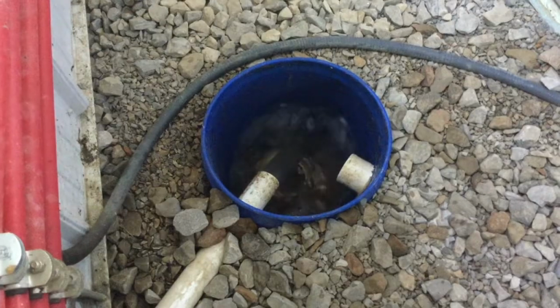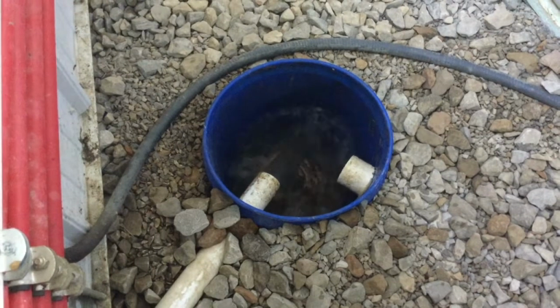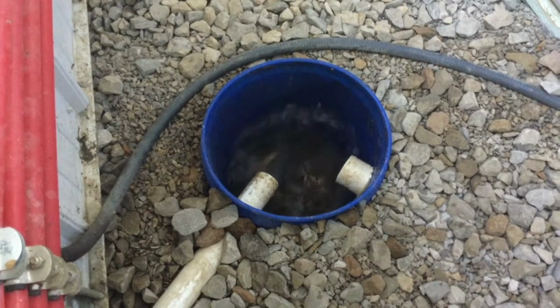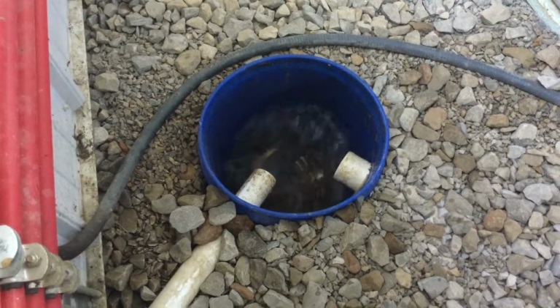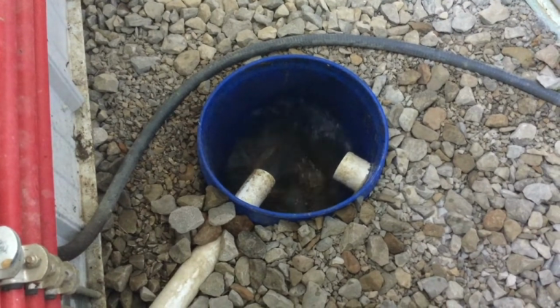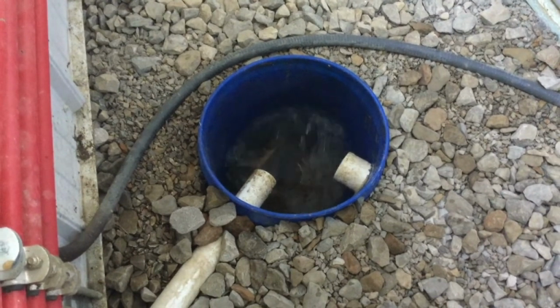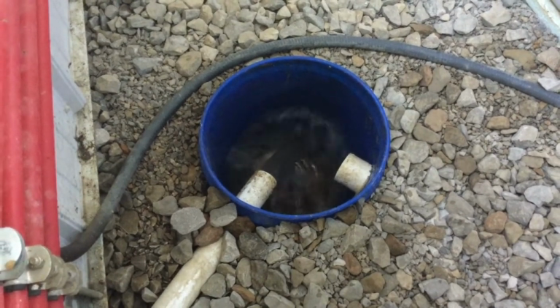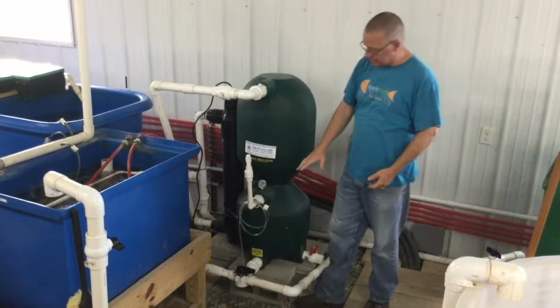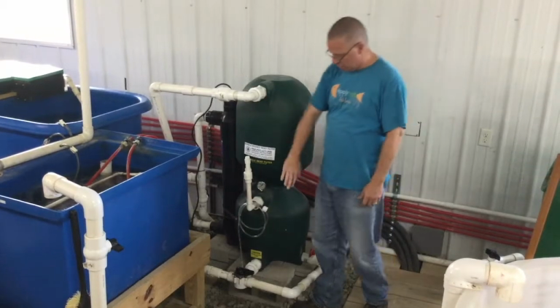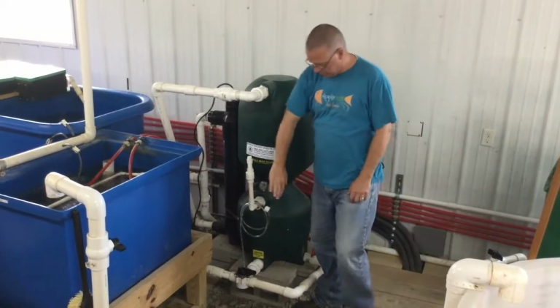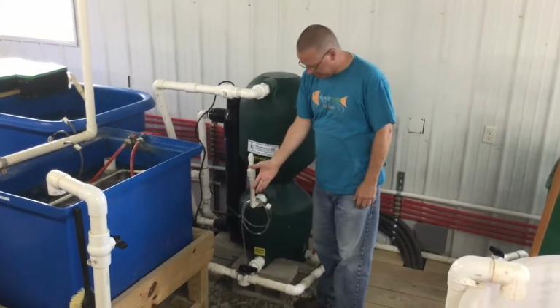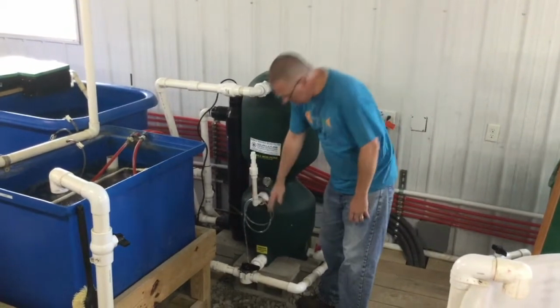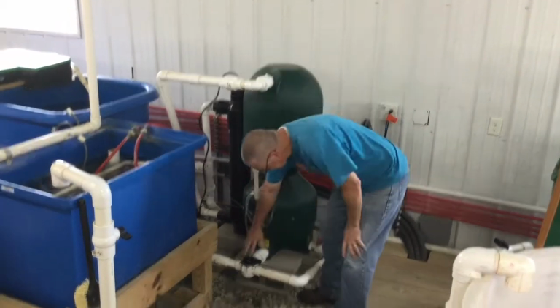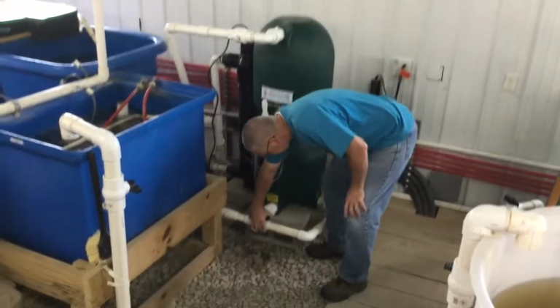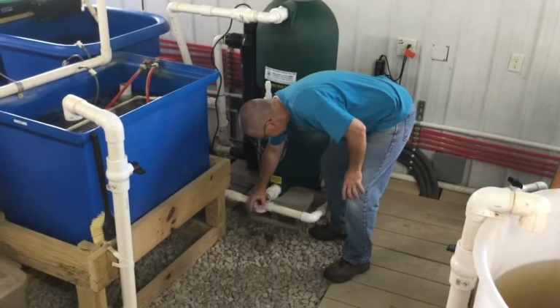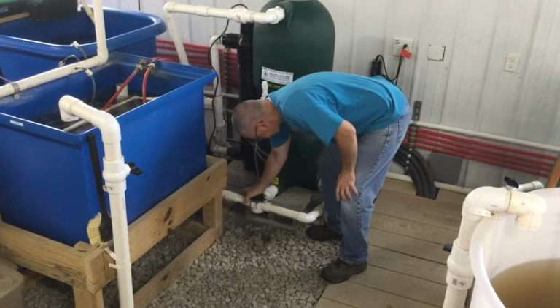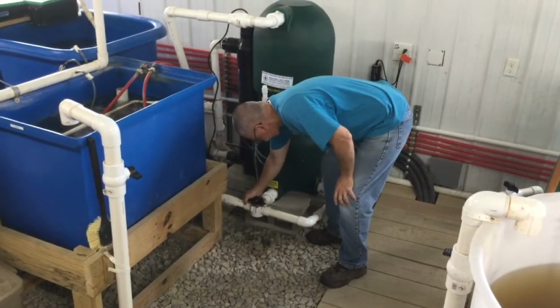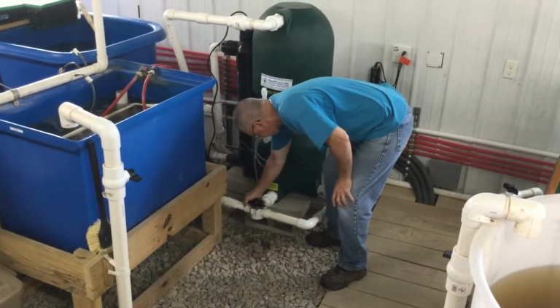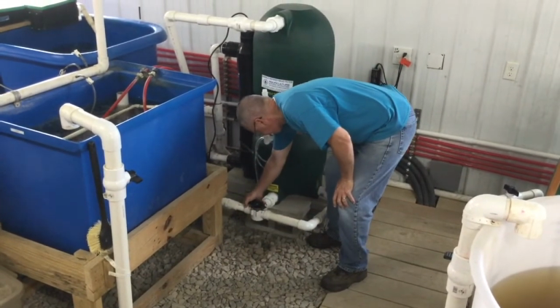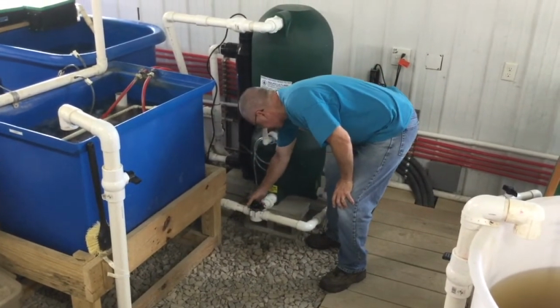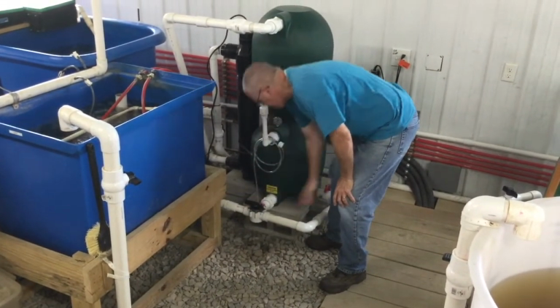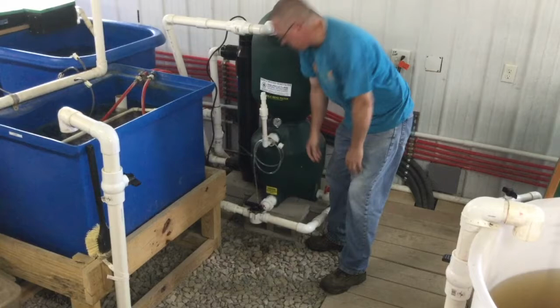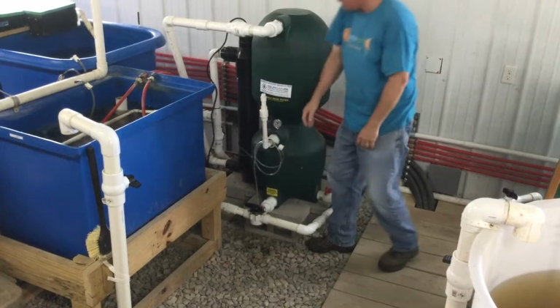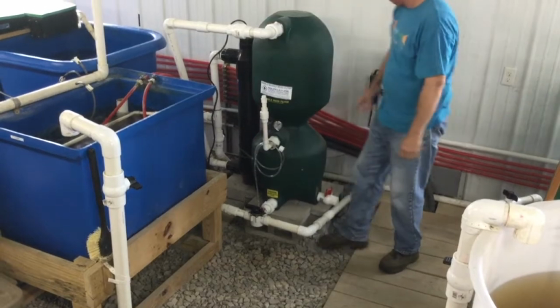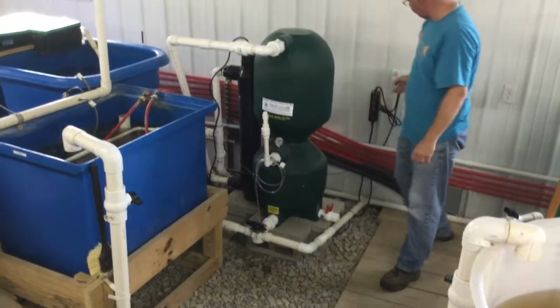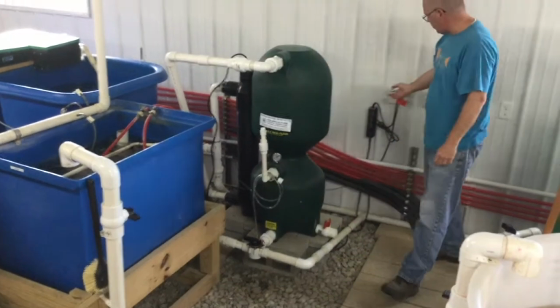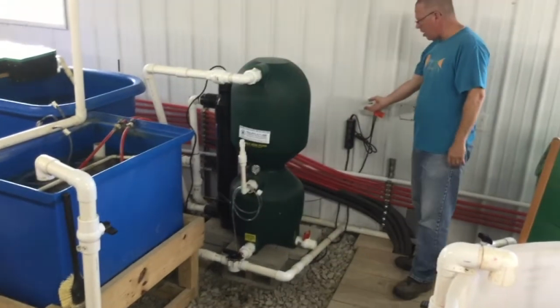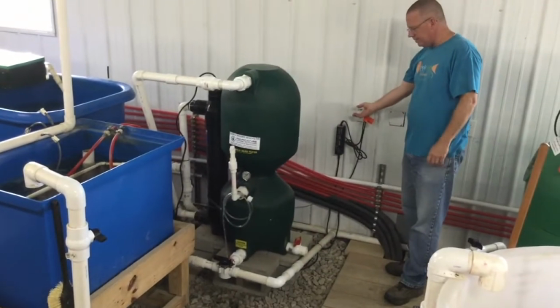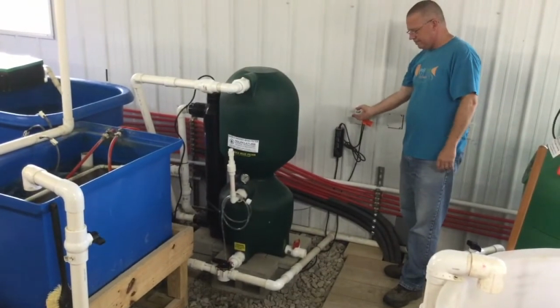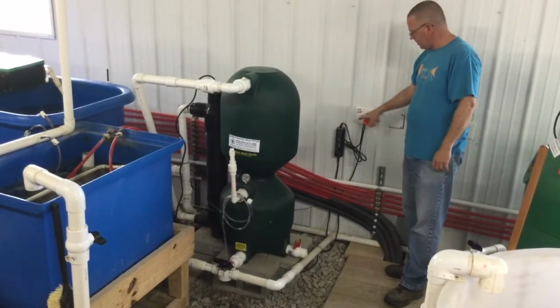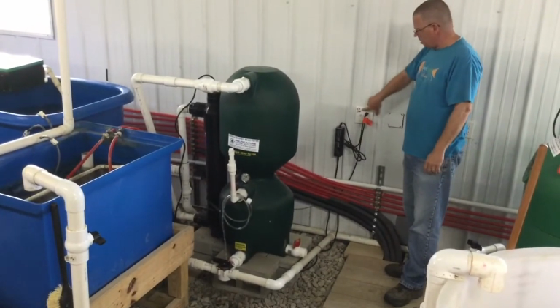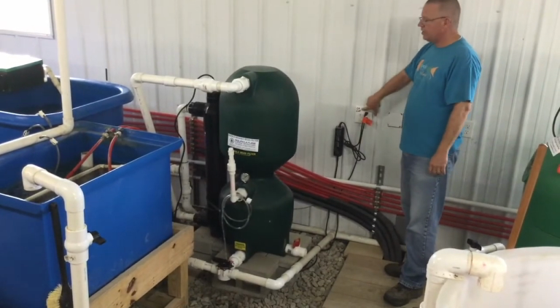Let it drain until the water stops. Close the filter valve. Then turn on the pump and UV filter.